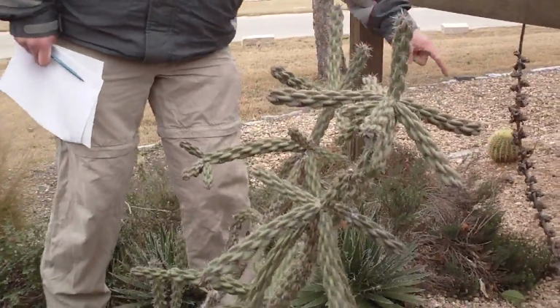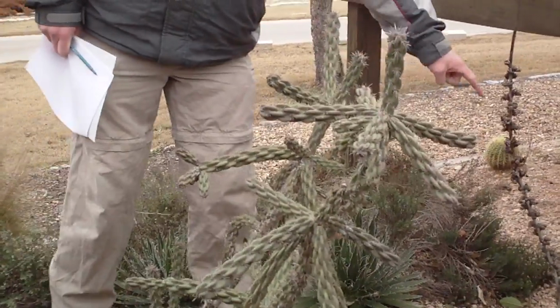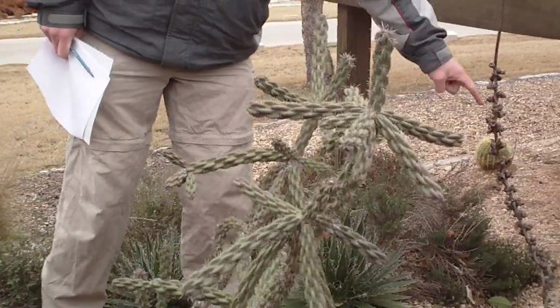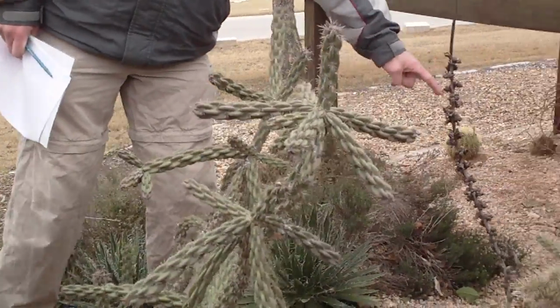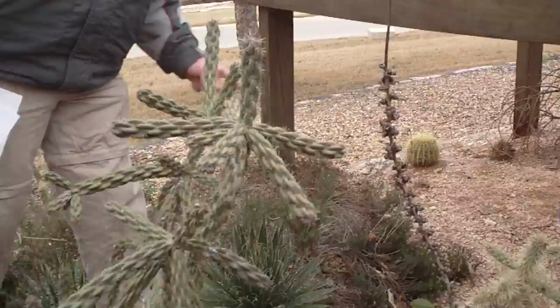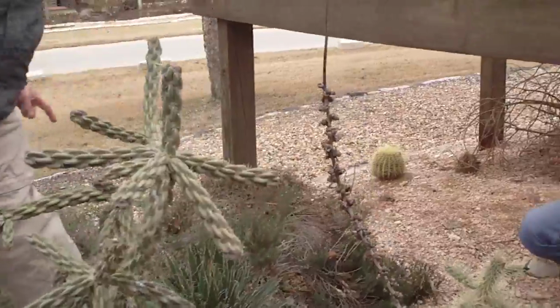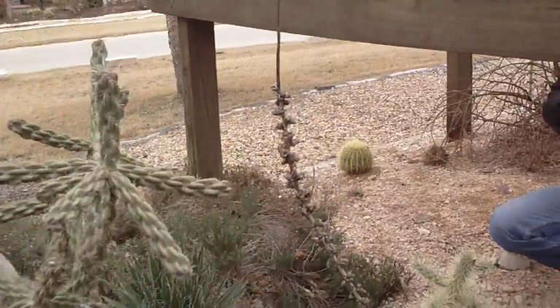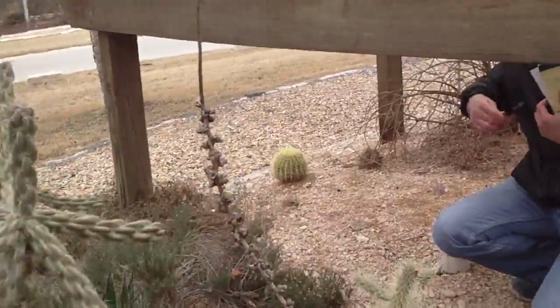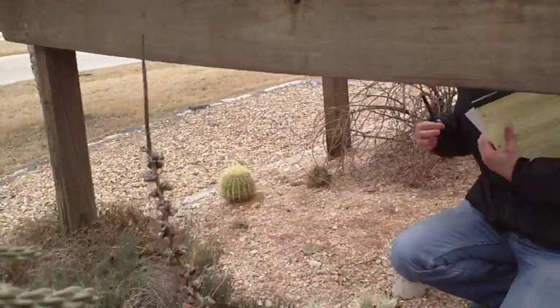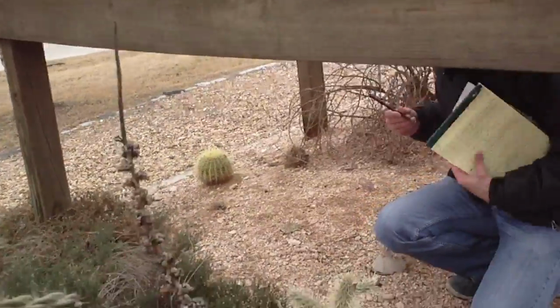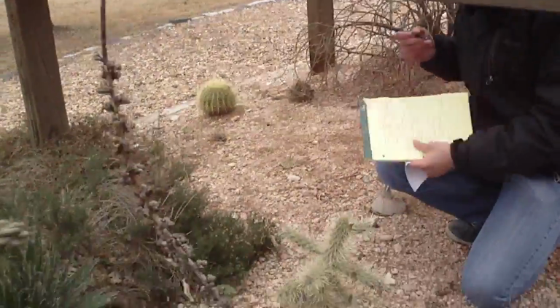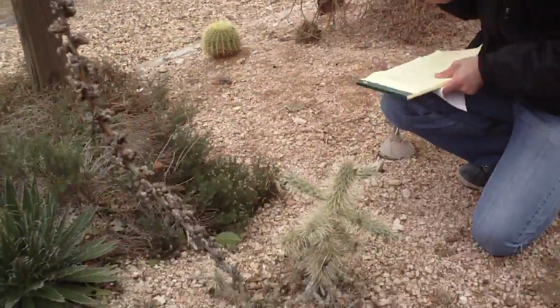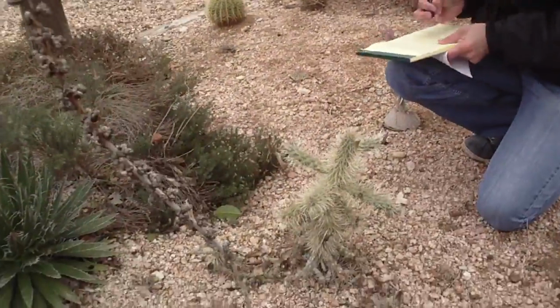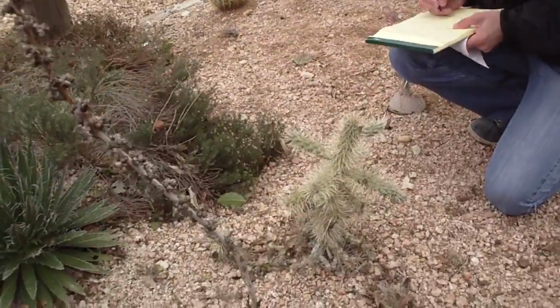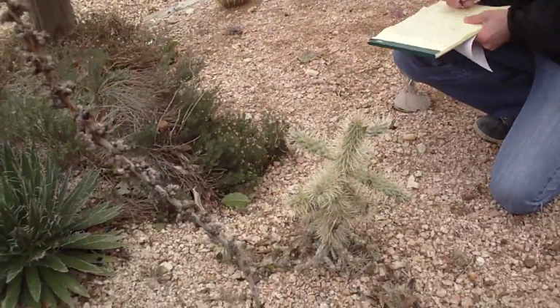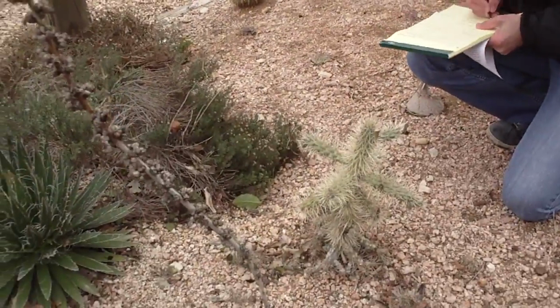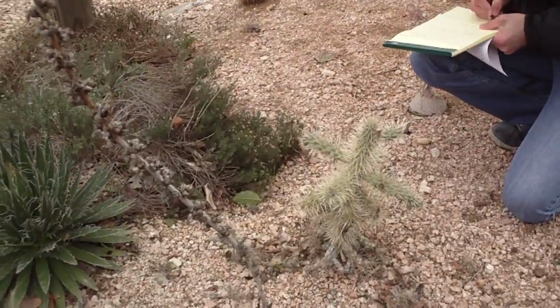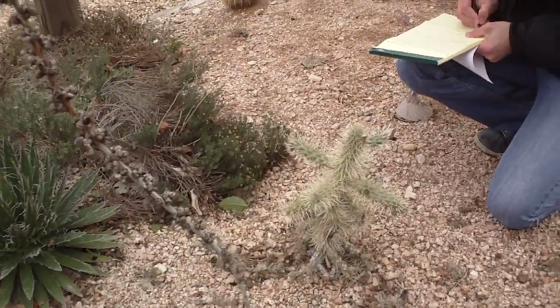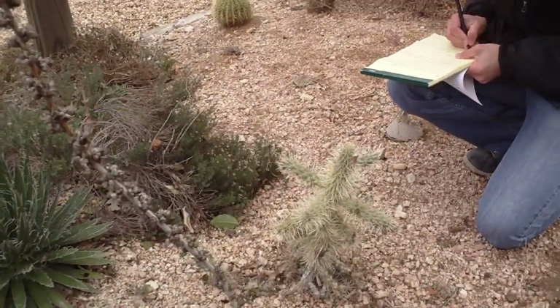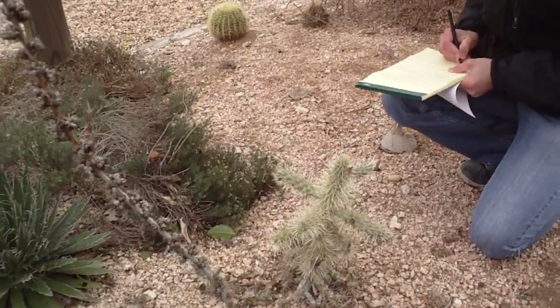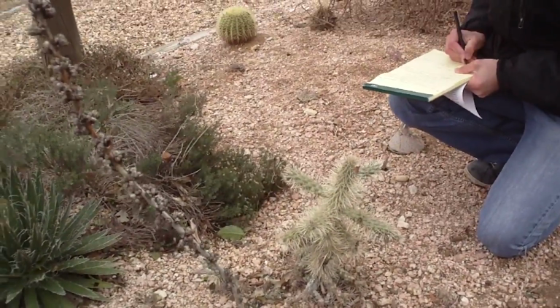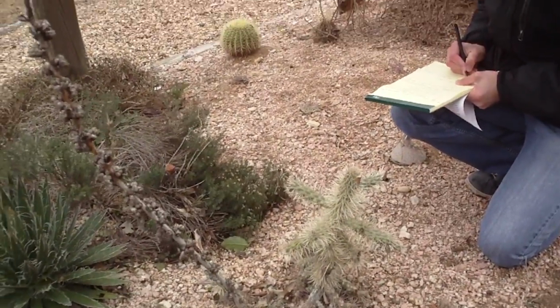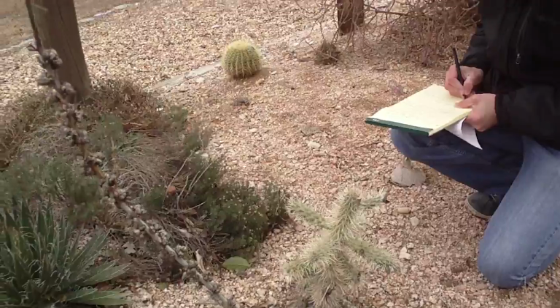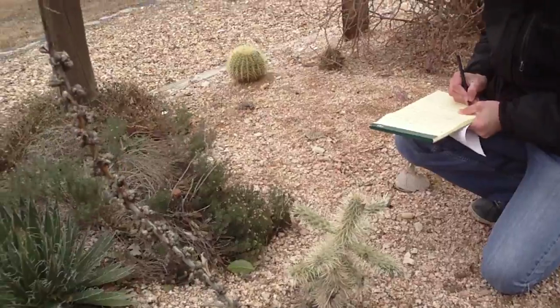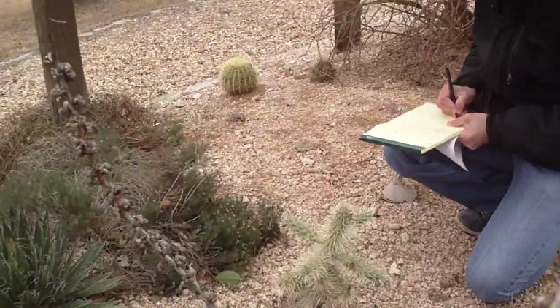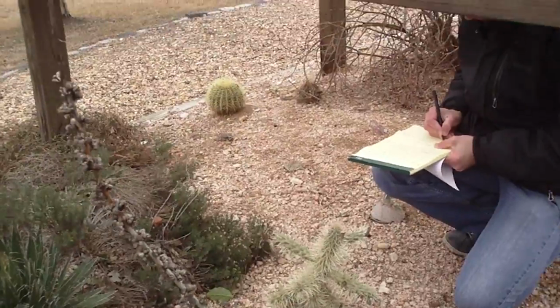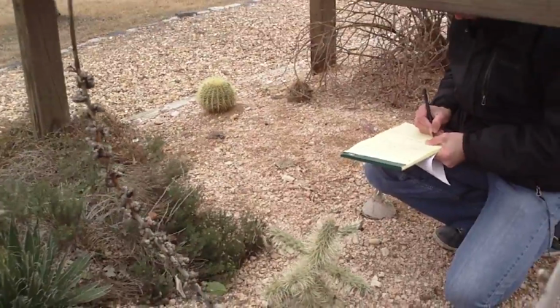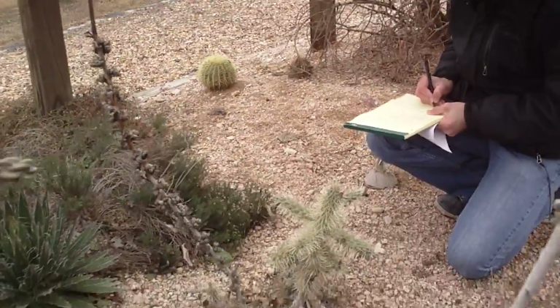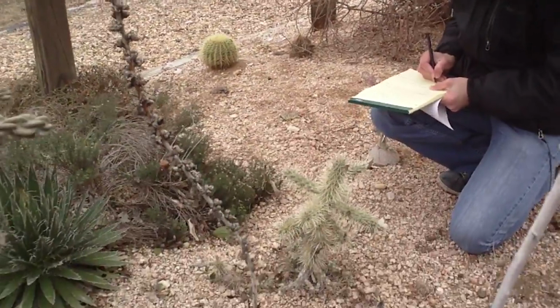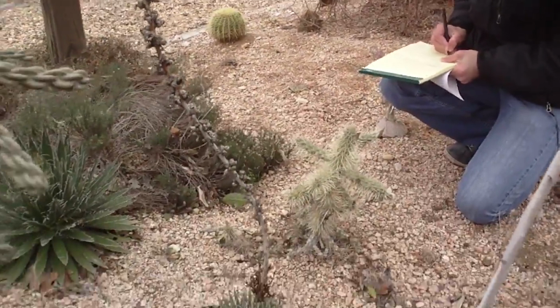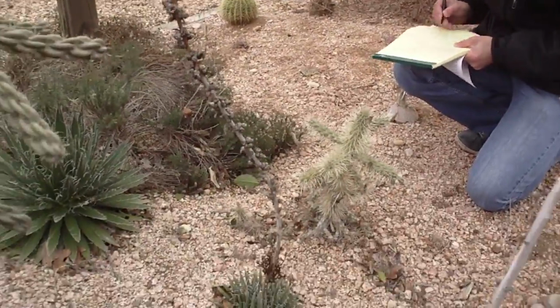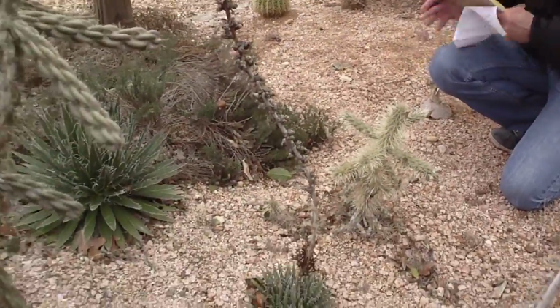This is also Cylindropuntia. This is also Cylindropuntia. Cylindropuntia can be anywhere from 3 foot tall to 20 foot tall.